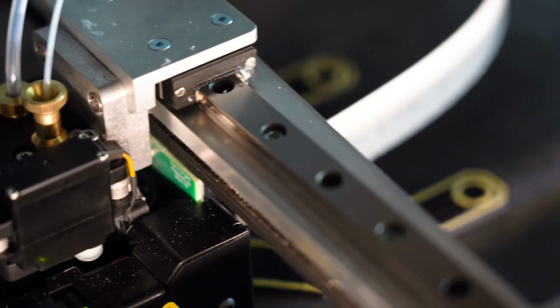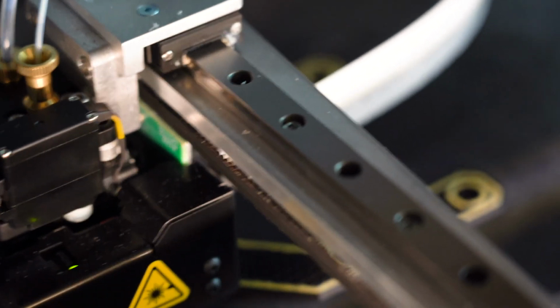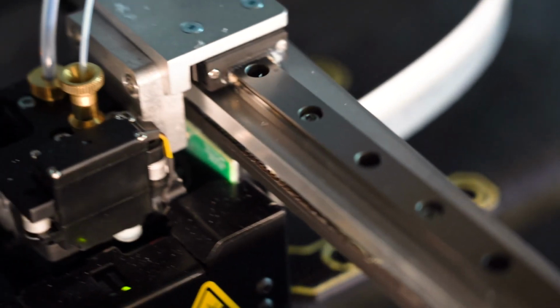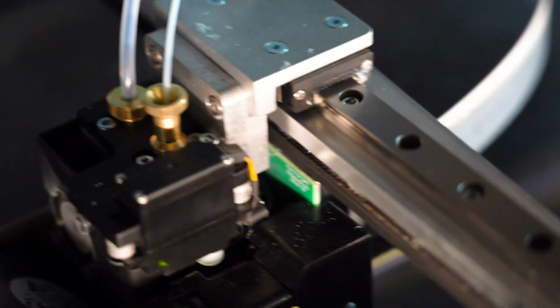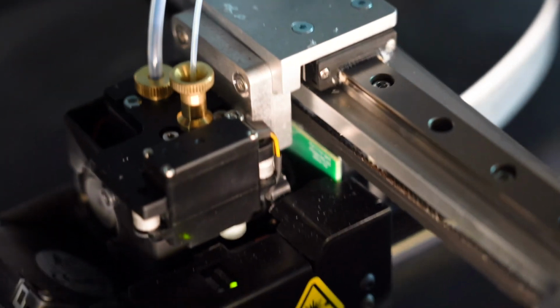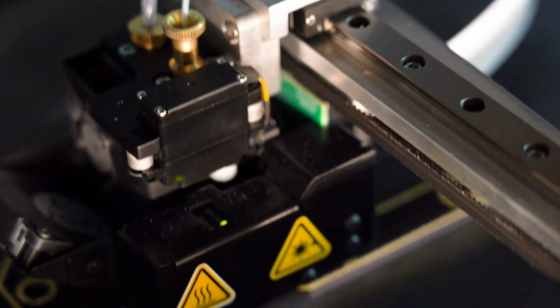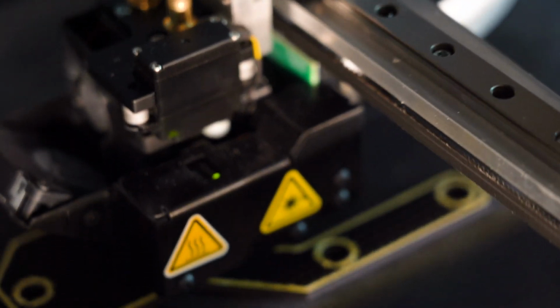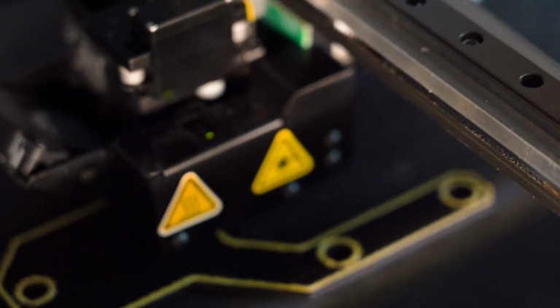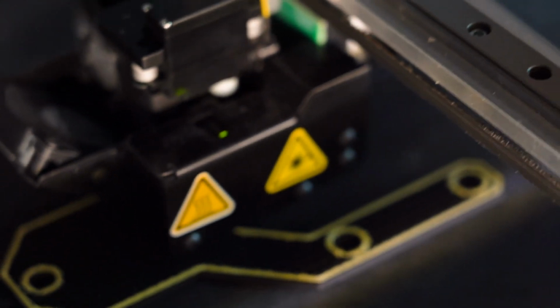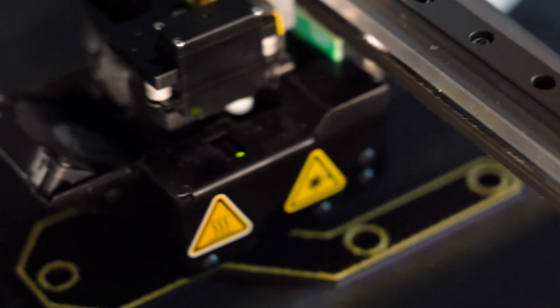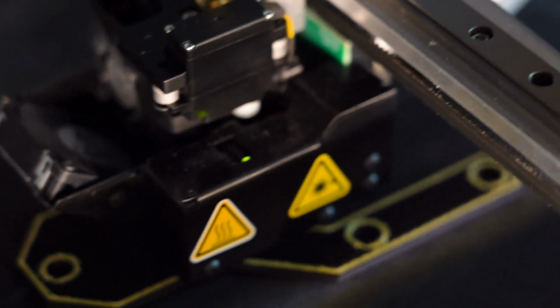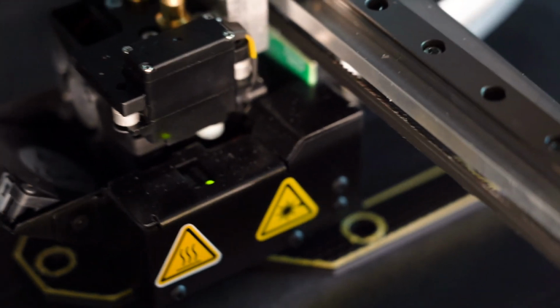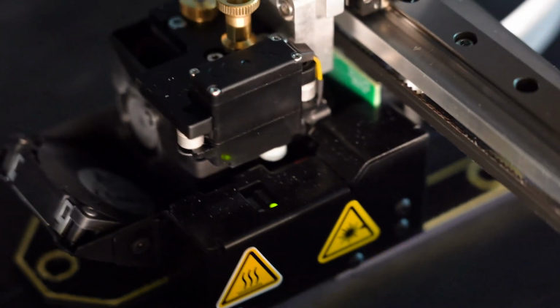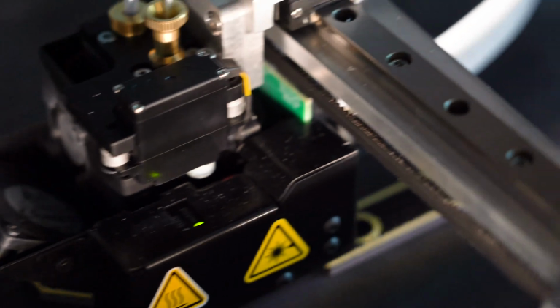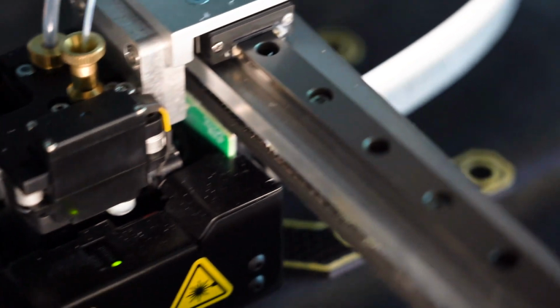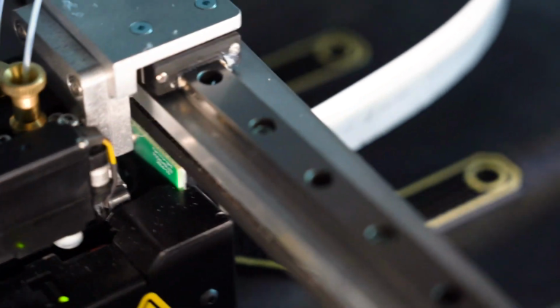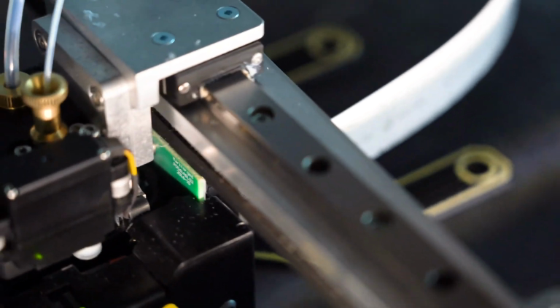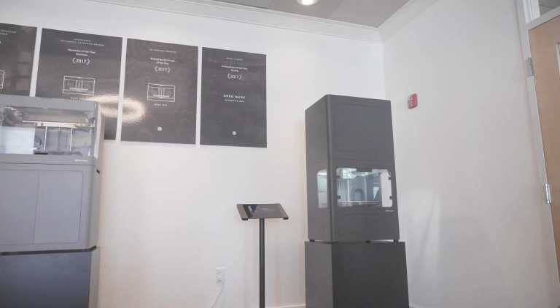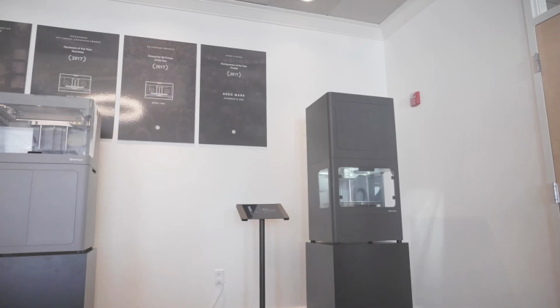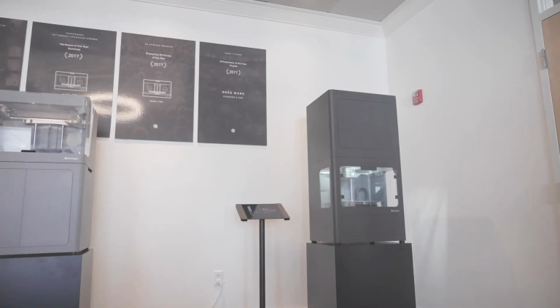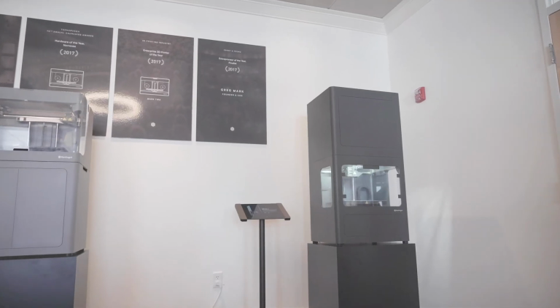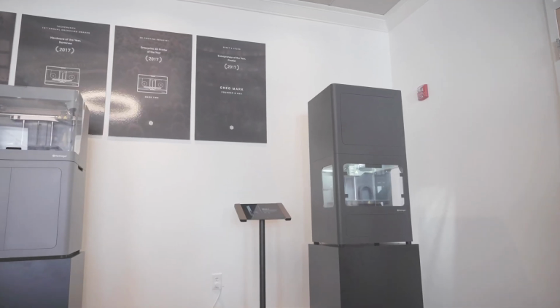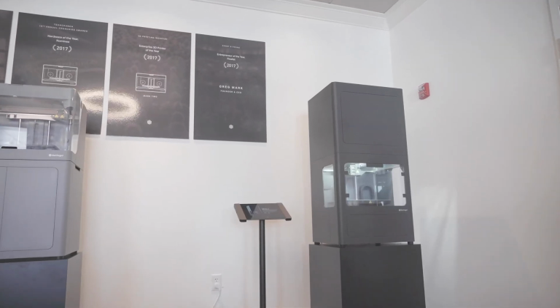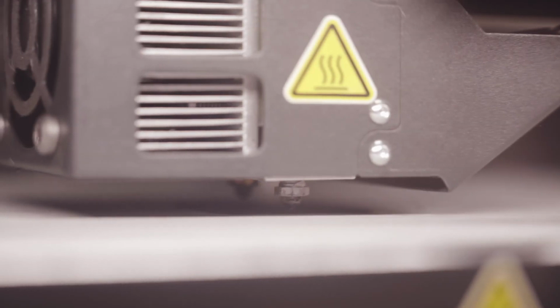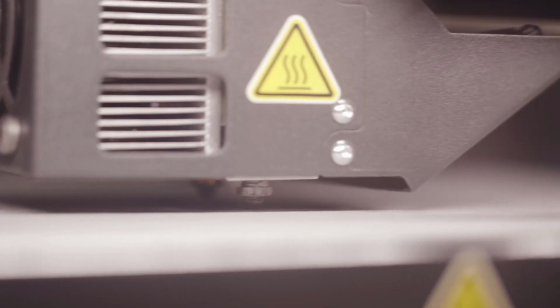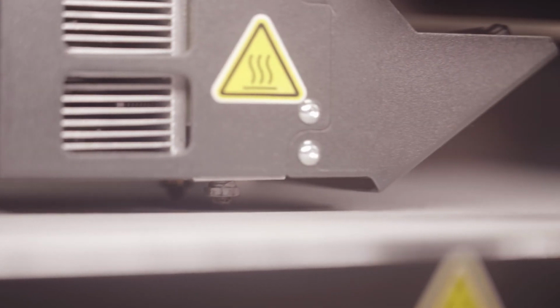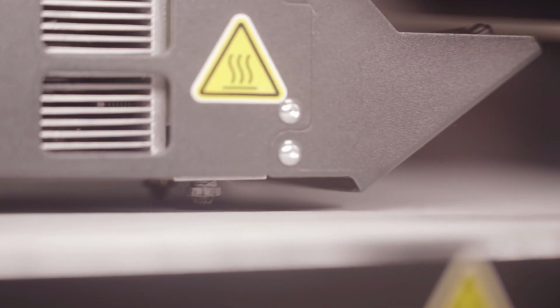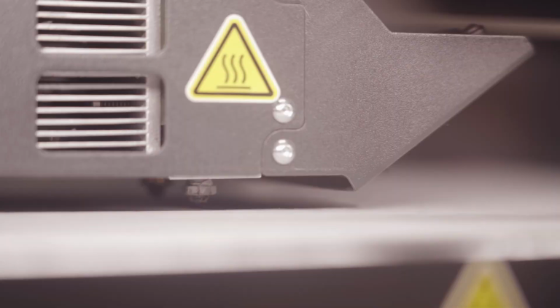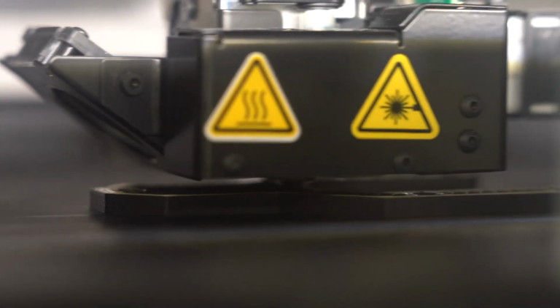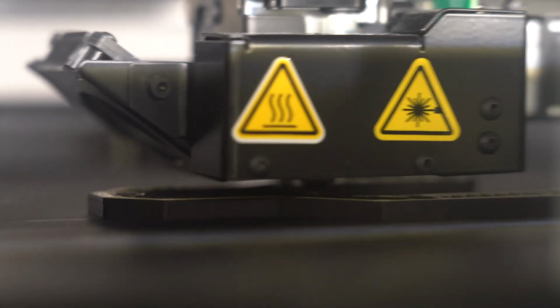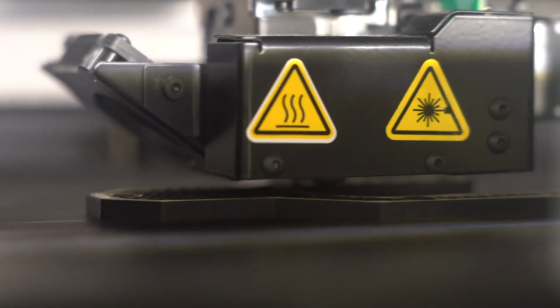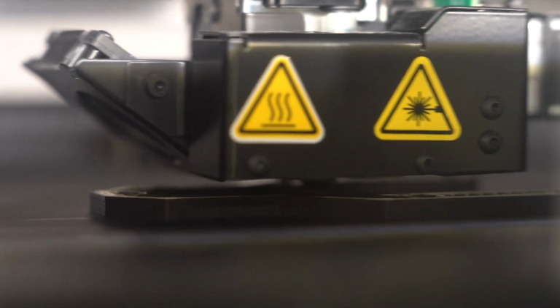Now seen as one of the tenets of Industry 4.0, it's considered a rising star in the manufacturing space. These machines come in all shapes and sizes and use a wide variety of processes to fabricate parts.